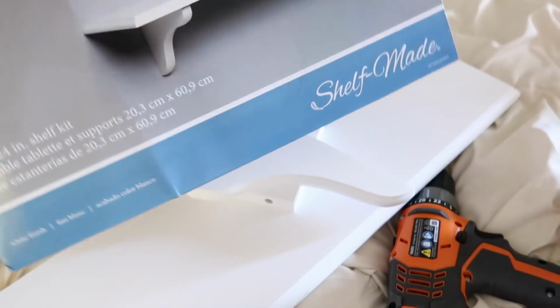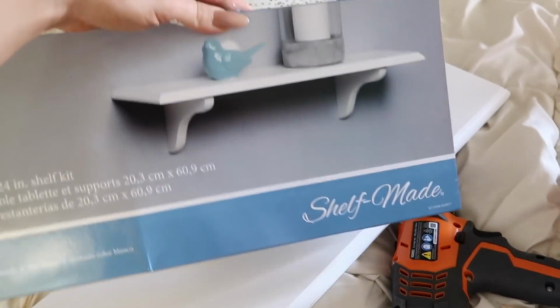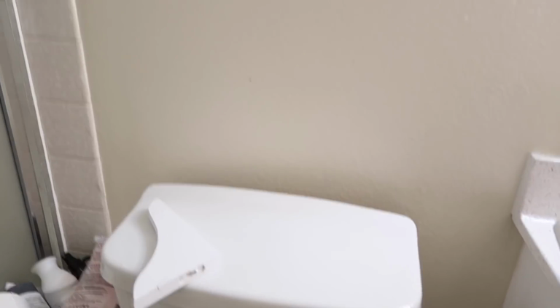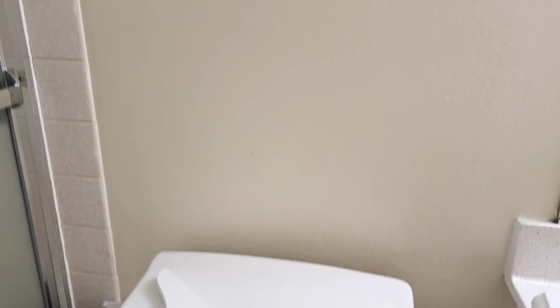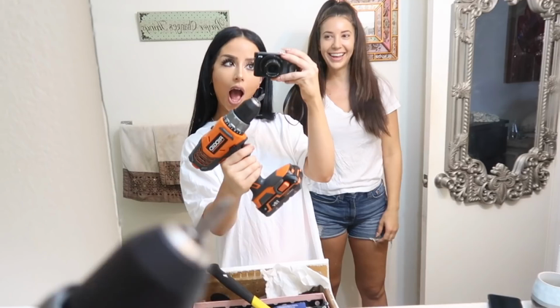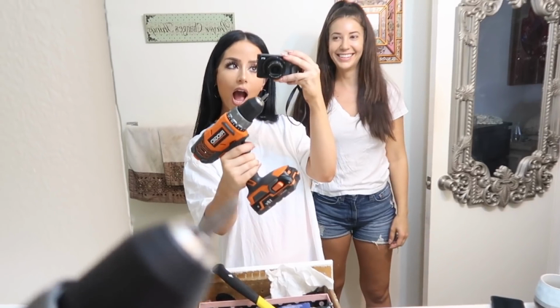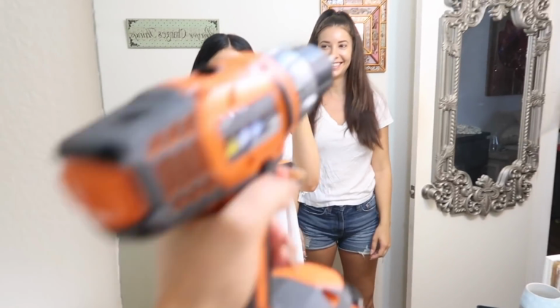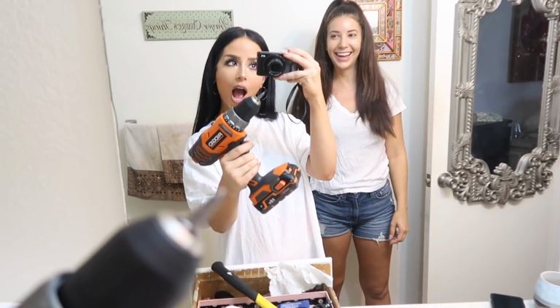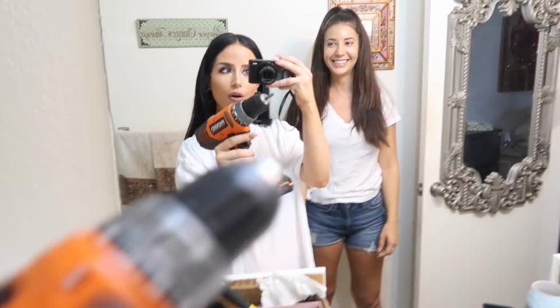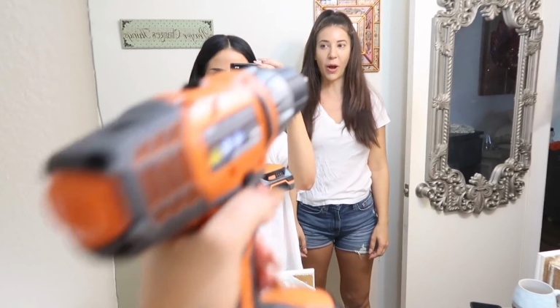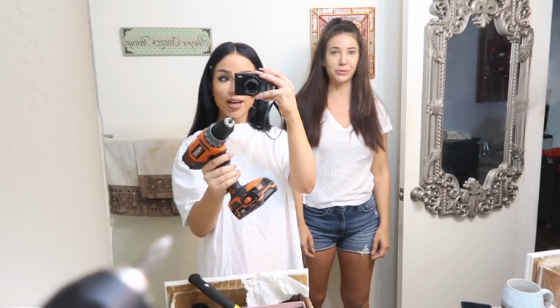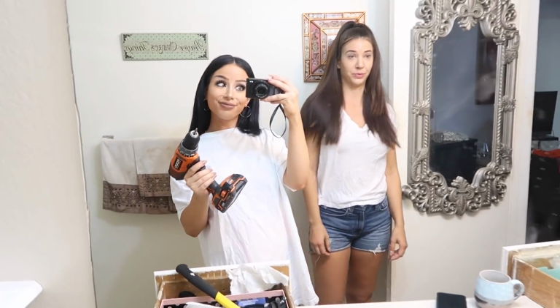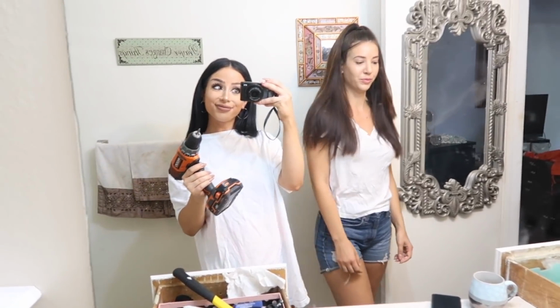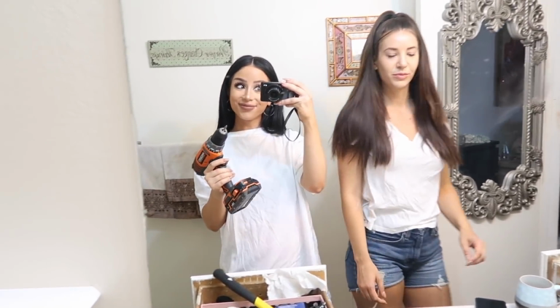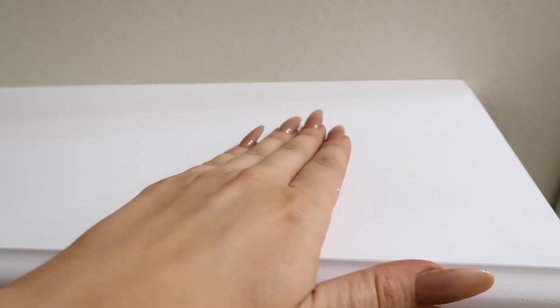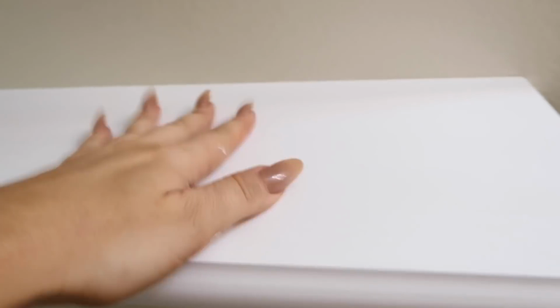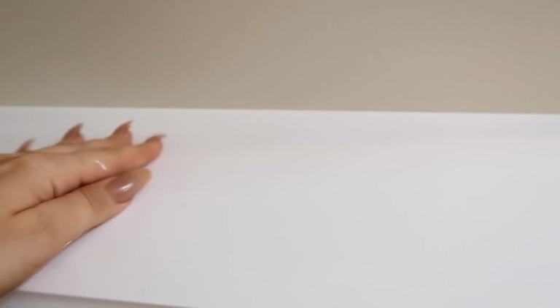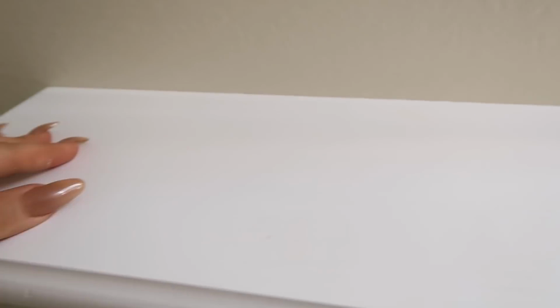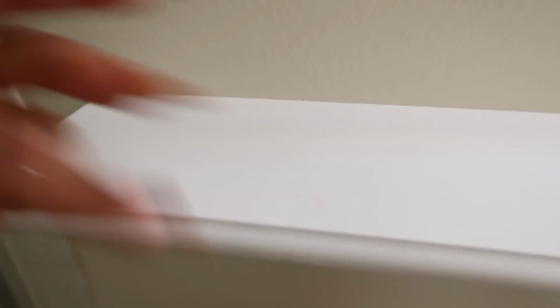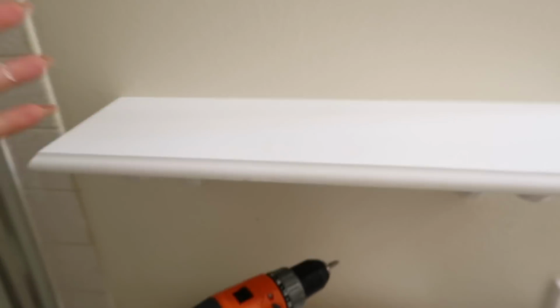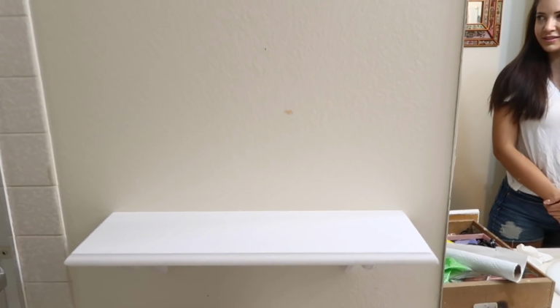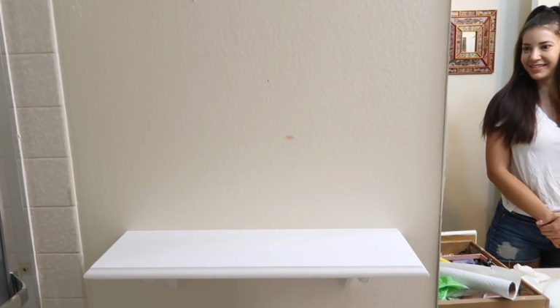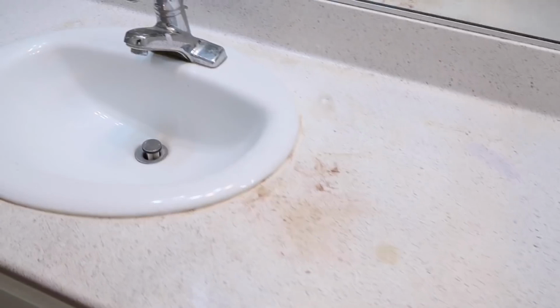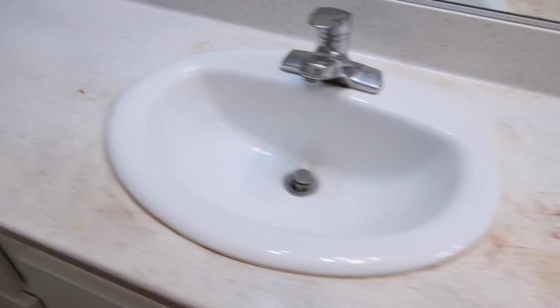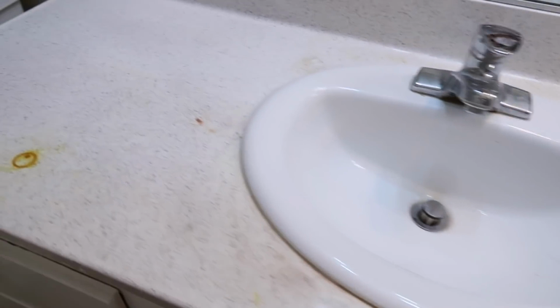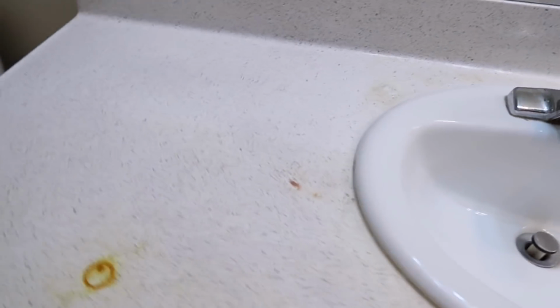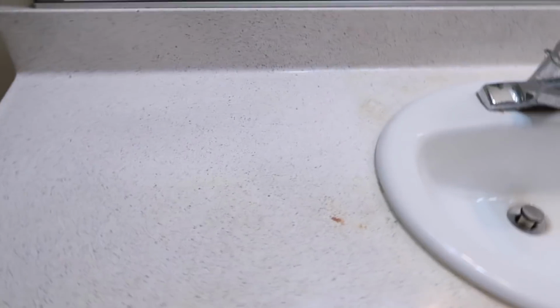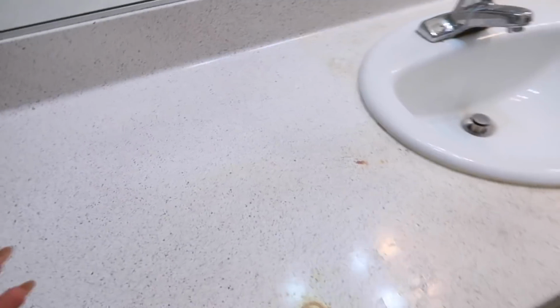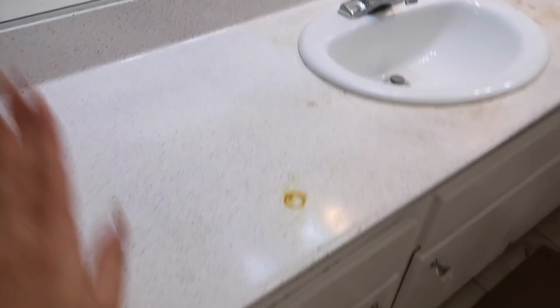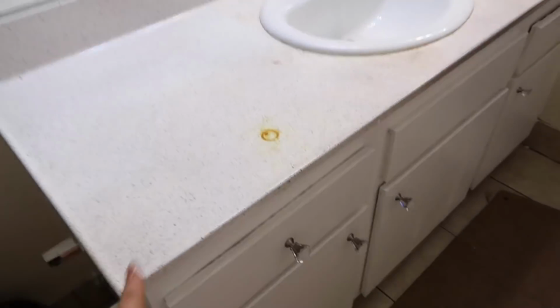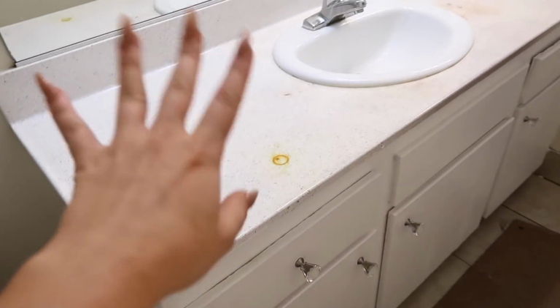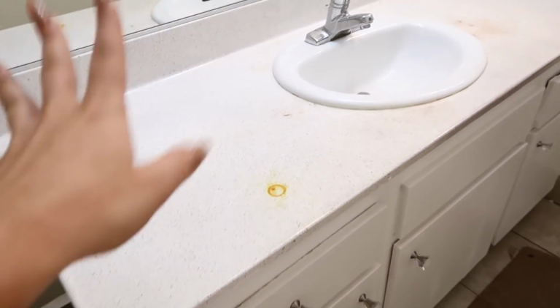Next up, I went ahead and bought this shelf, and we're going to put that right above the toilet. We busted out the drill — watch out — and installed that easy peasy, one two lemon squeezy.